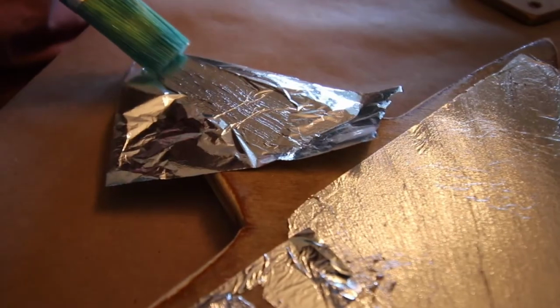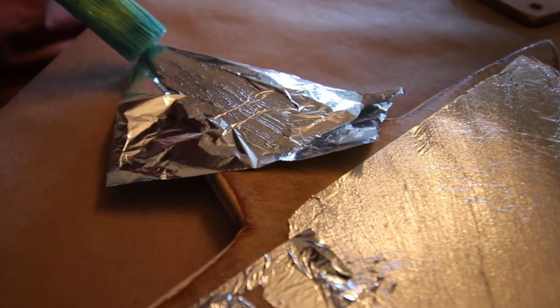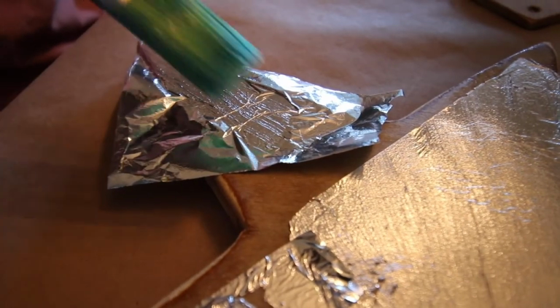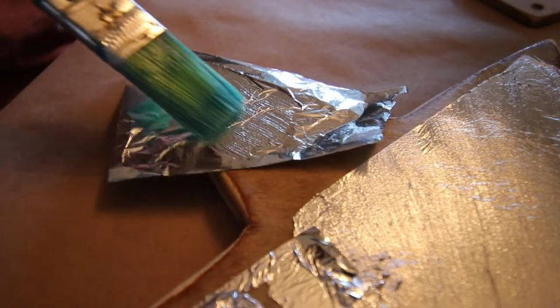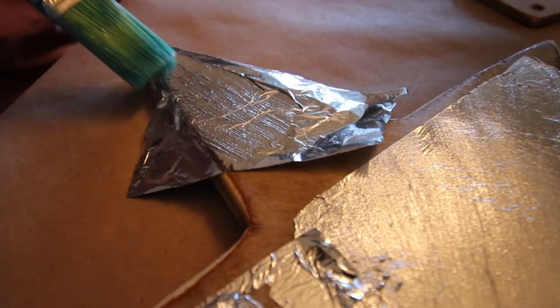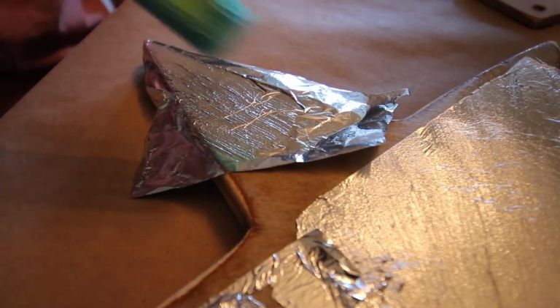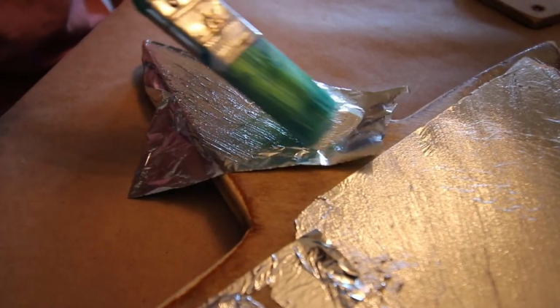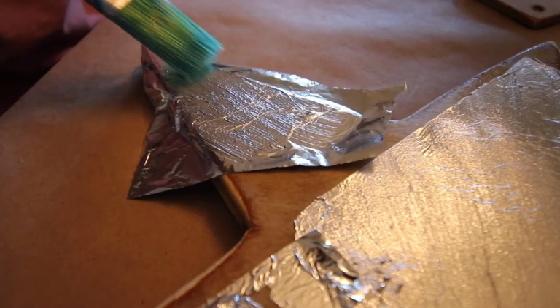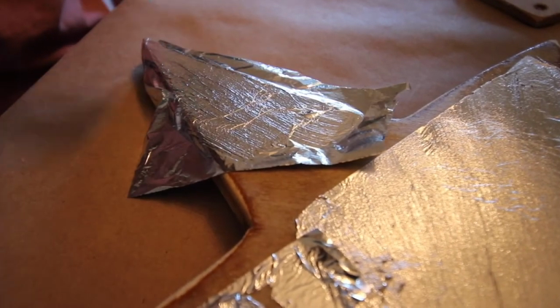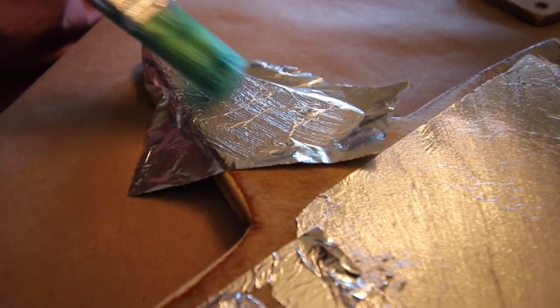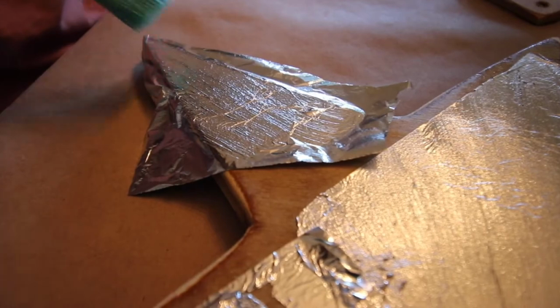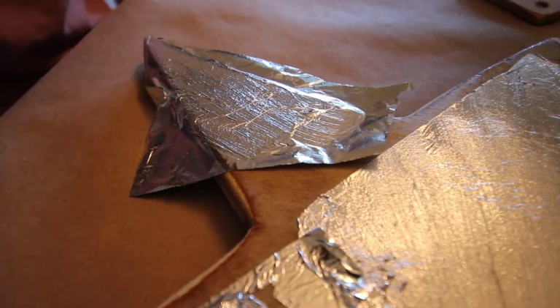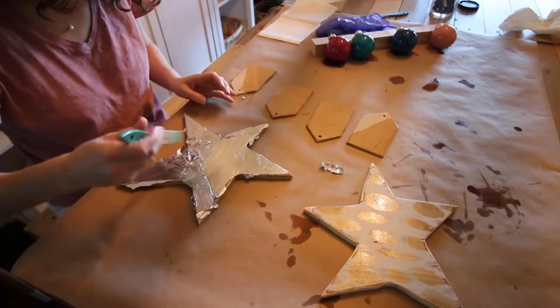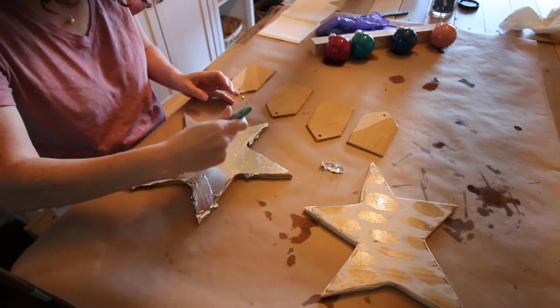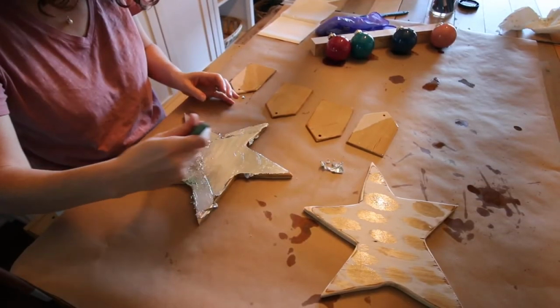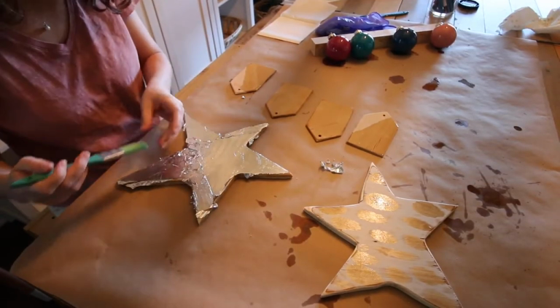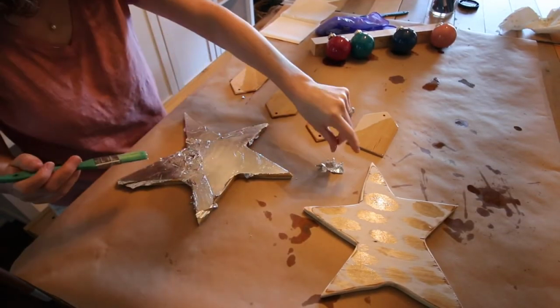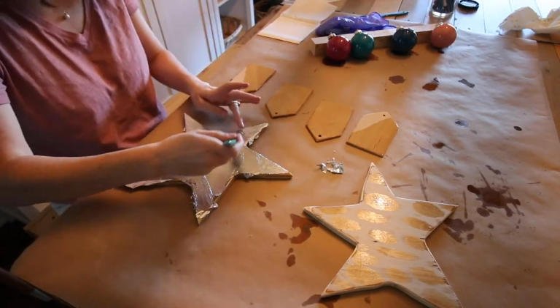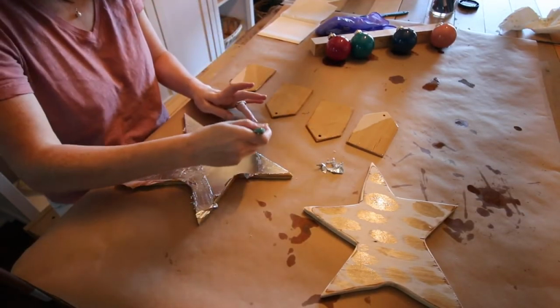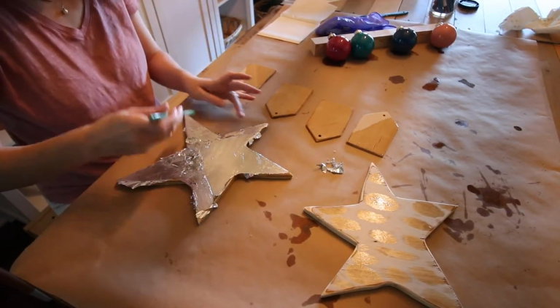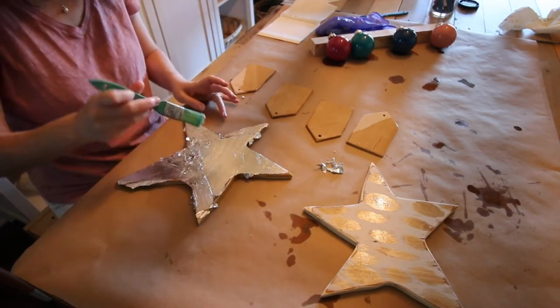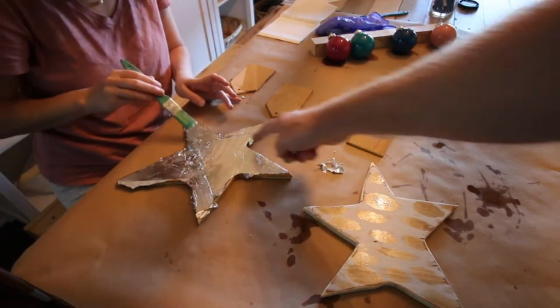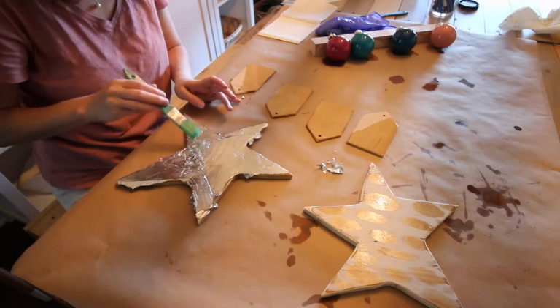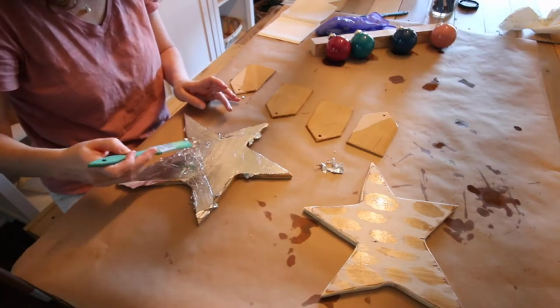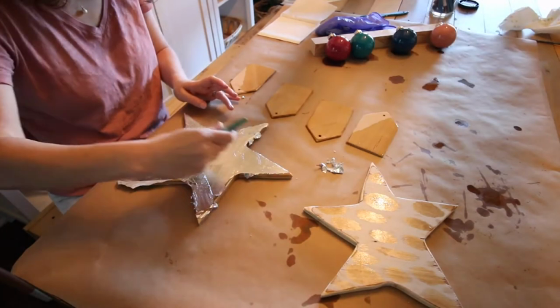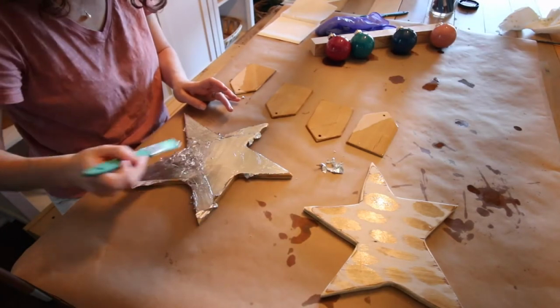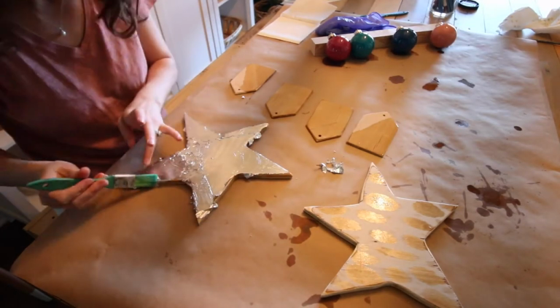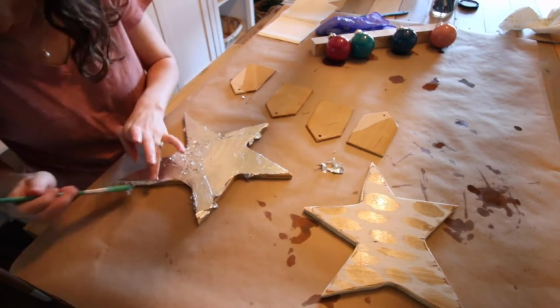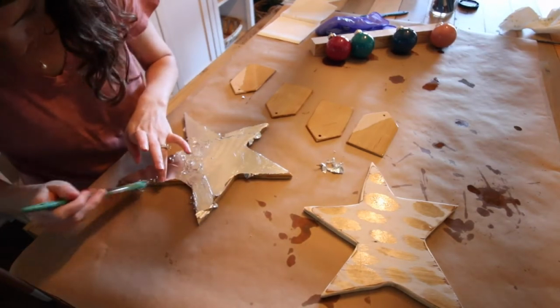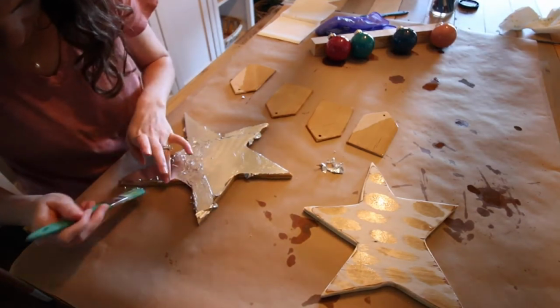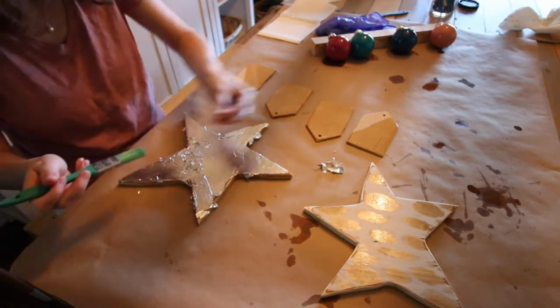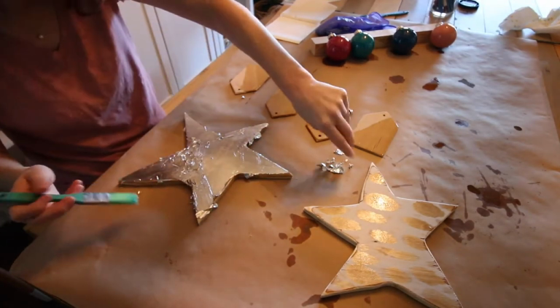Use a soft brush on the foil to avoid tearing or ripping it. Allow that to dry and then use your brush to break off any excess pieces. You can then apply a second coat of the sizing liquid and more foil if you want to.